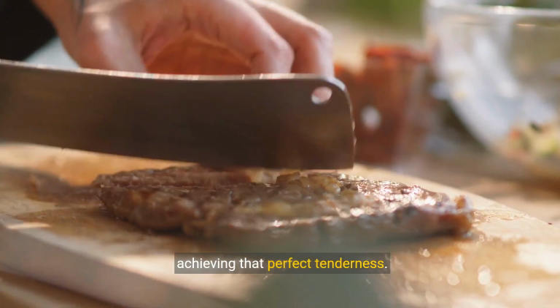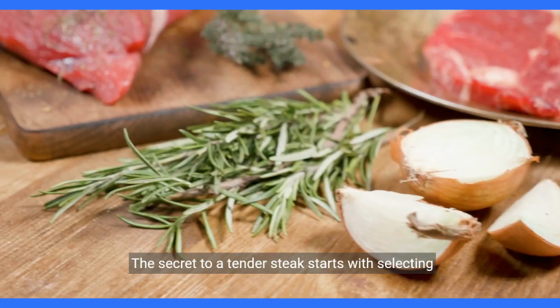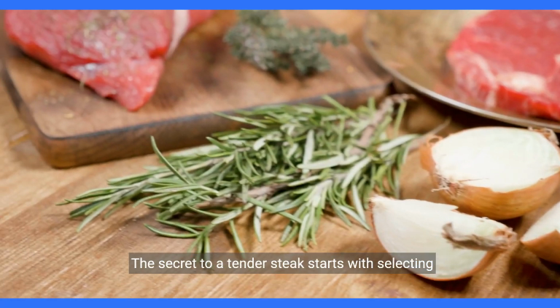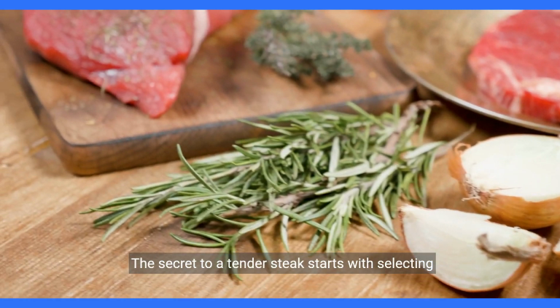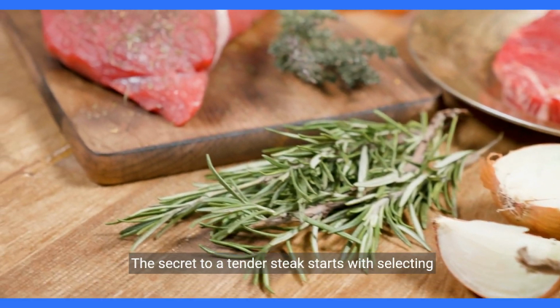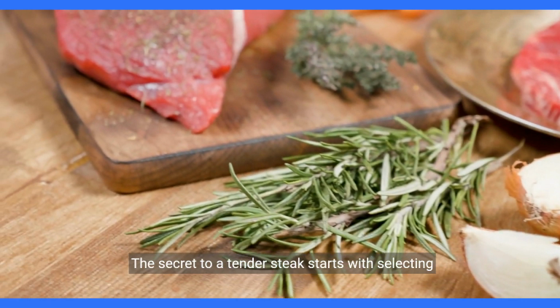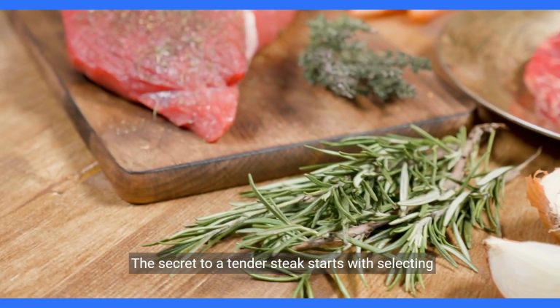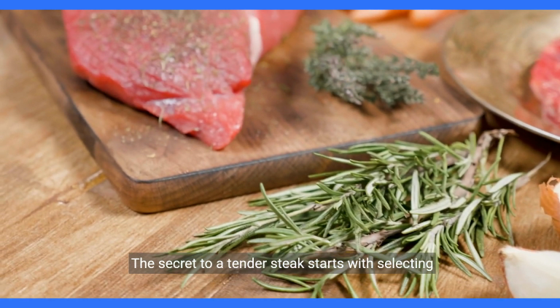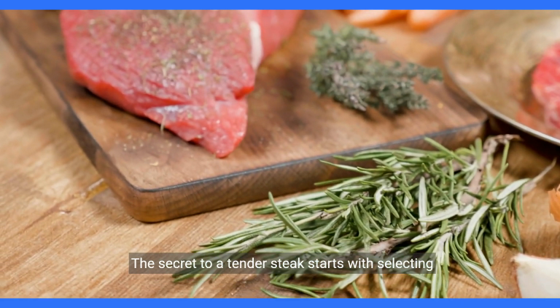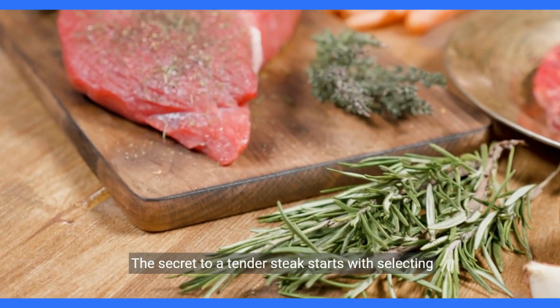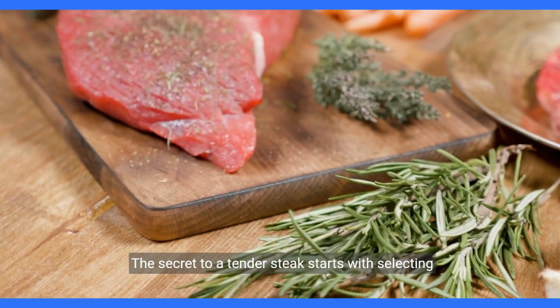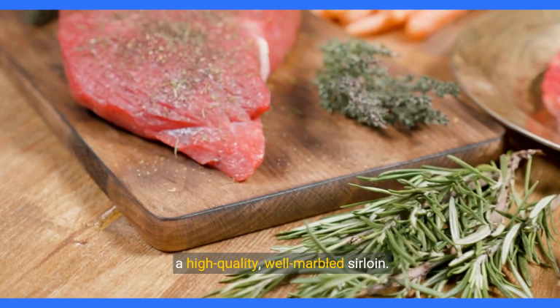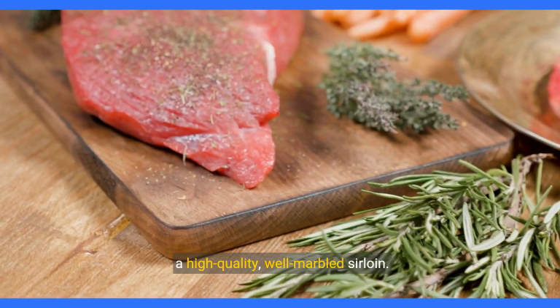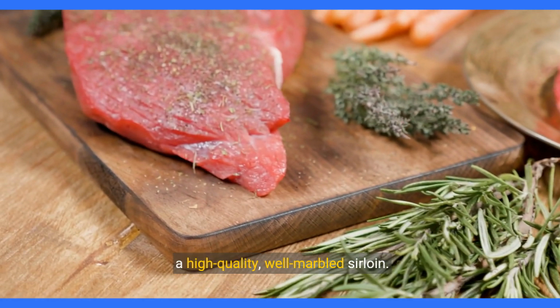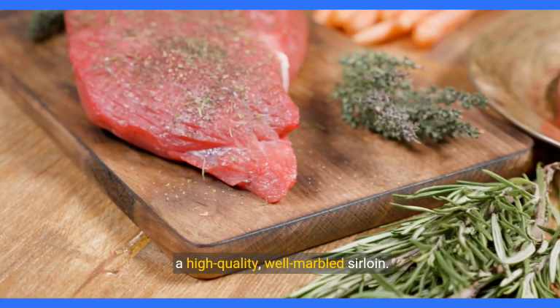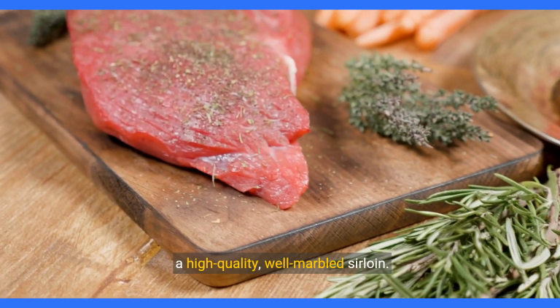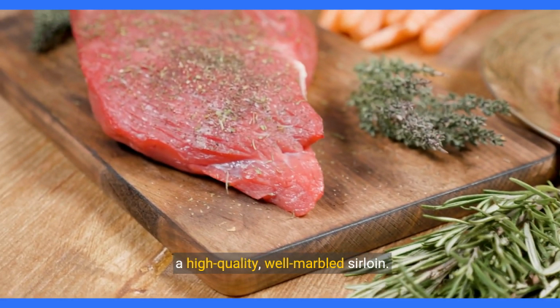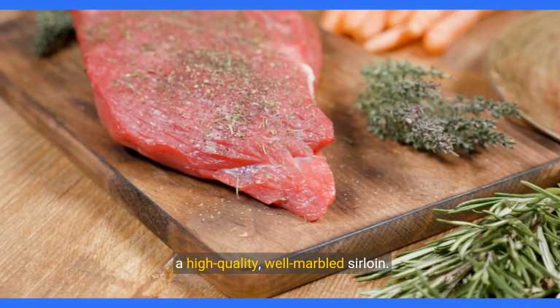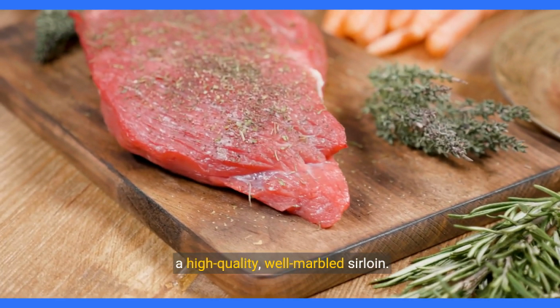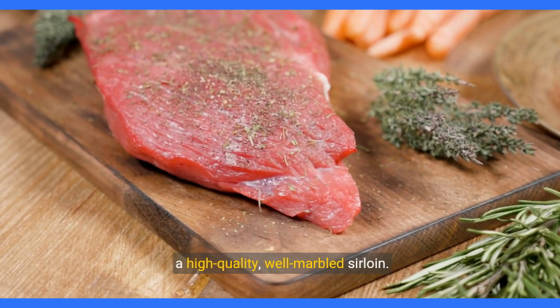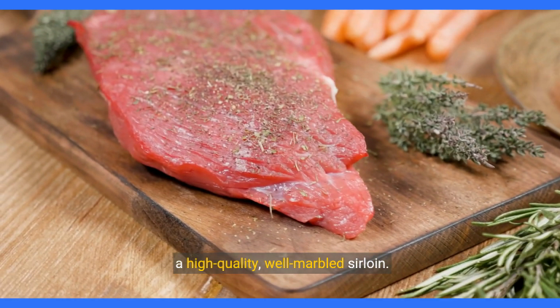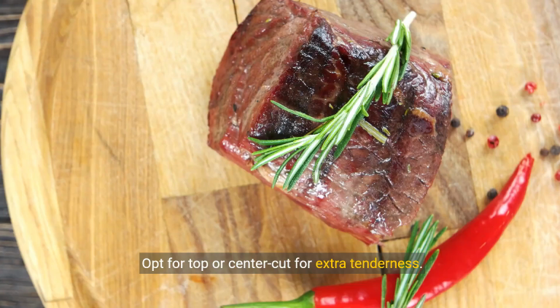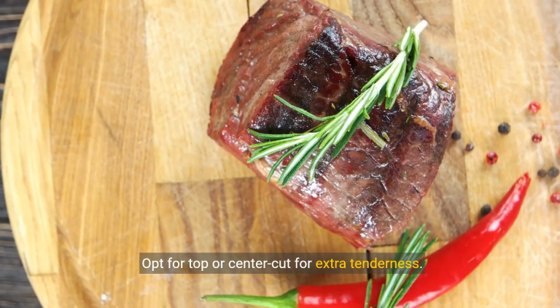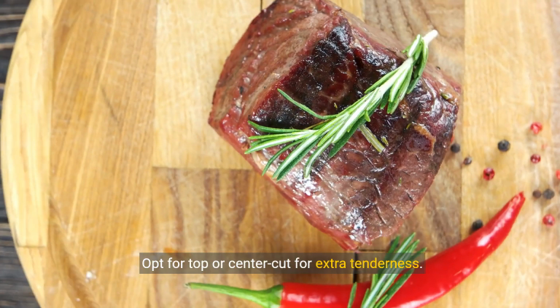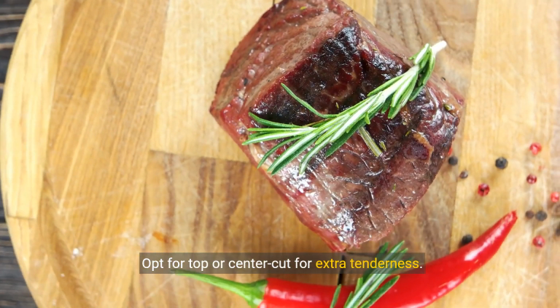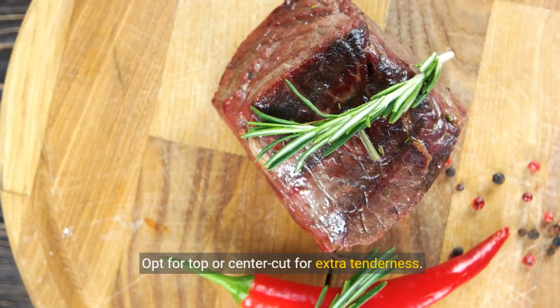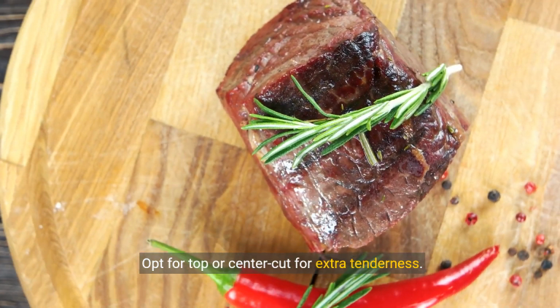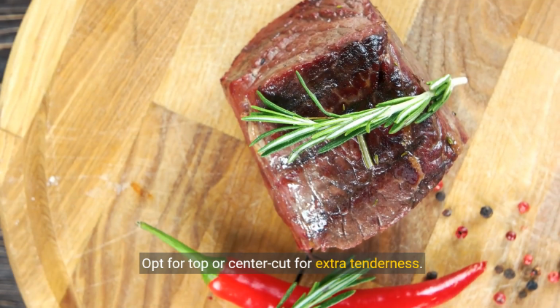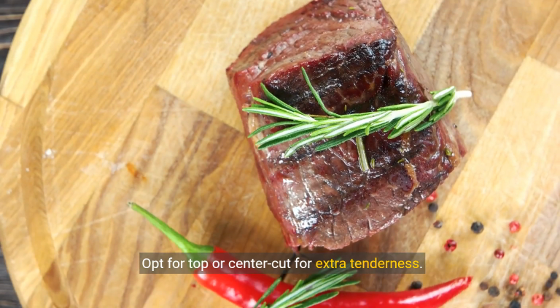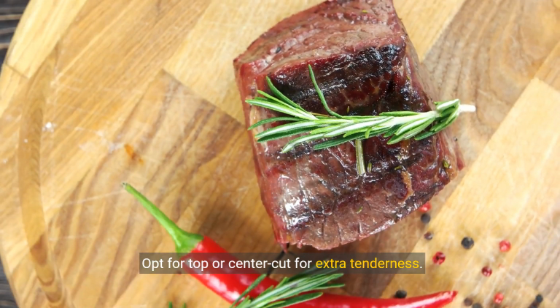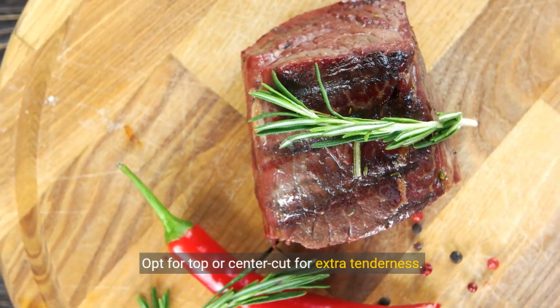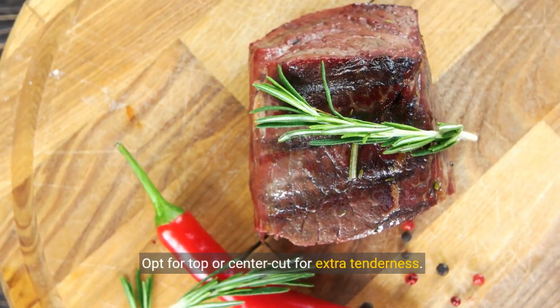The secret to a tender steak starts with selecting a high-quality, well-marbled sirloin. Opt for top or center cut for extra tenderness.